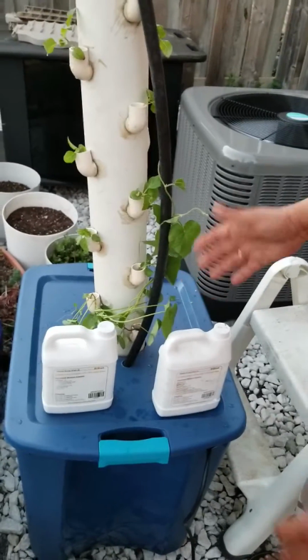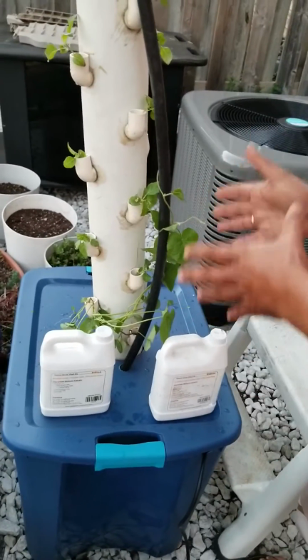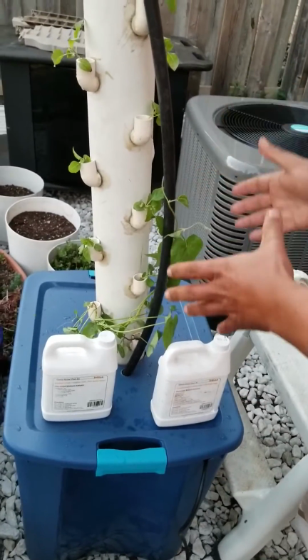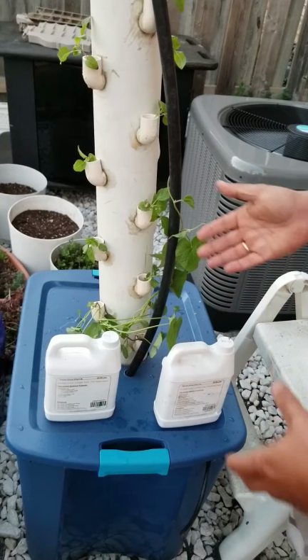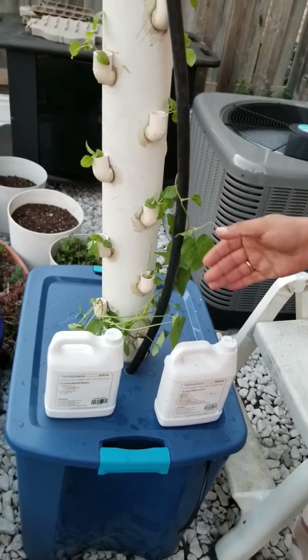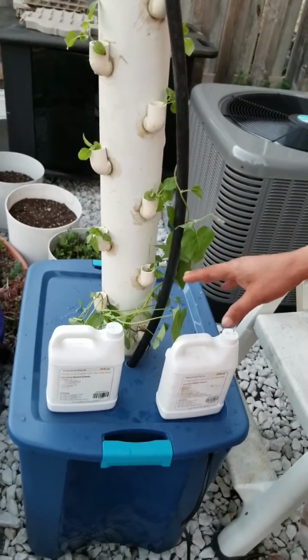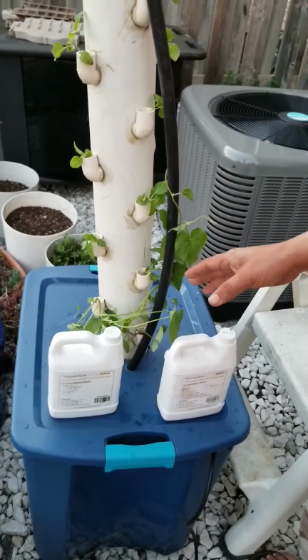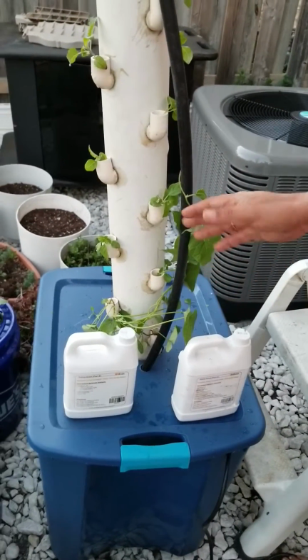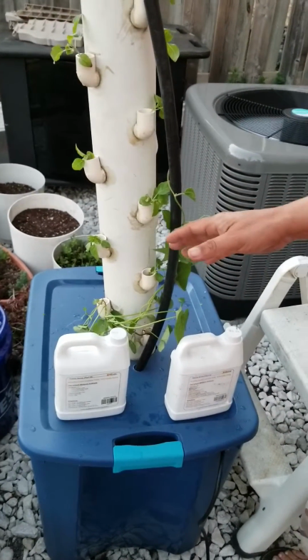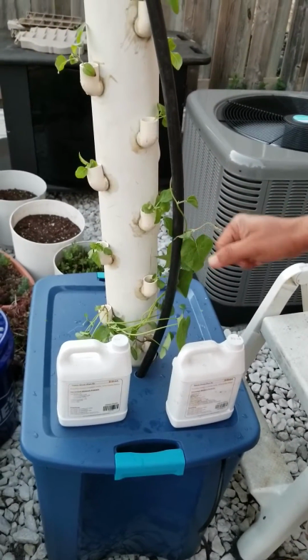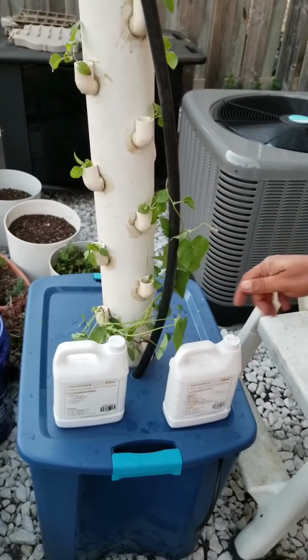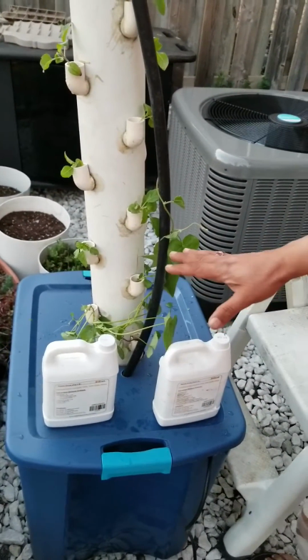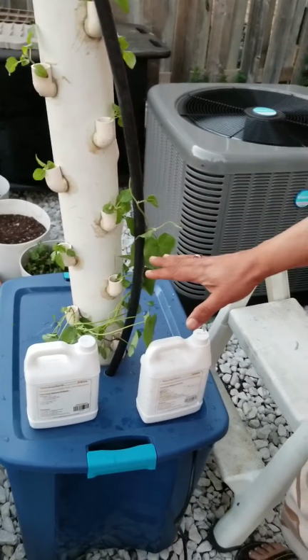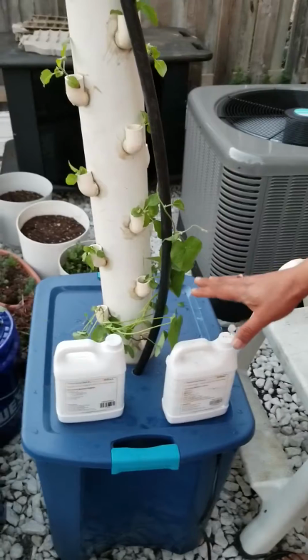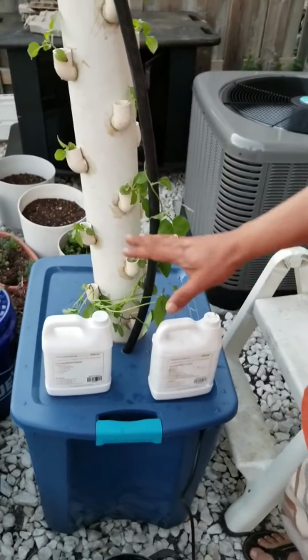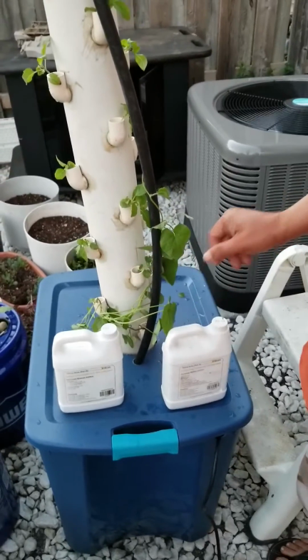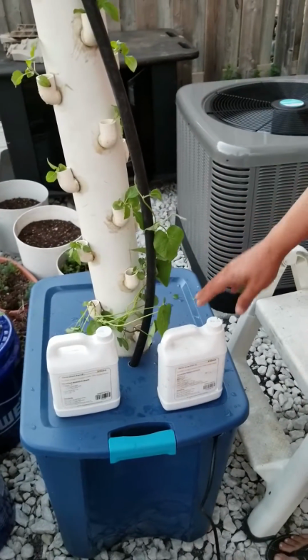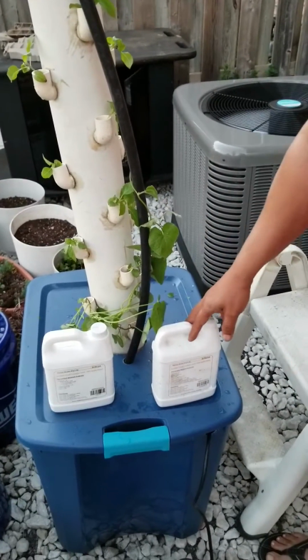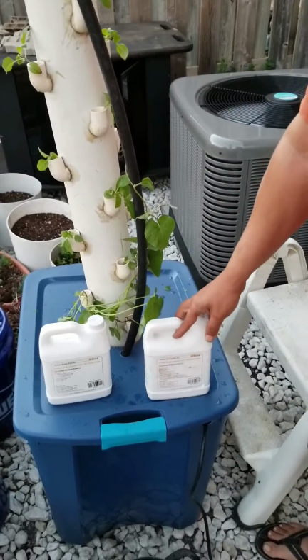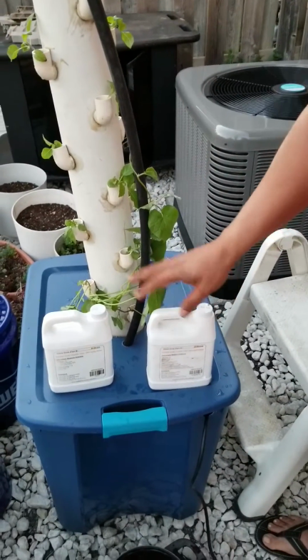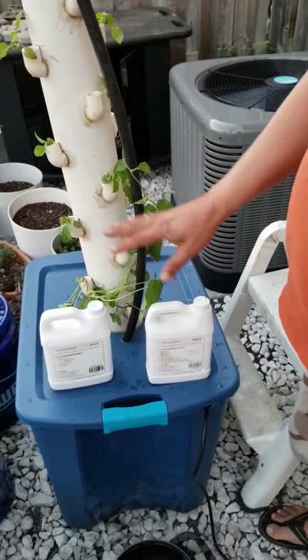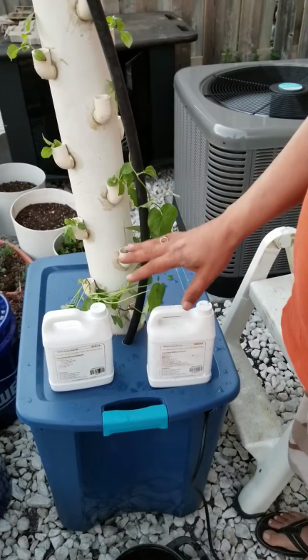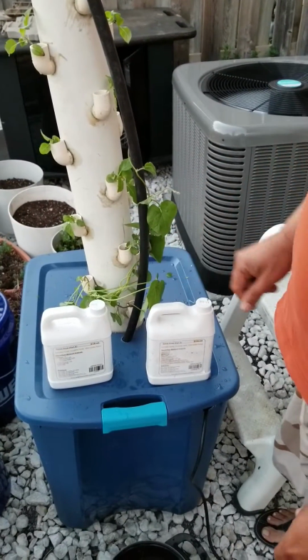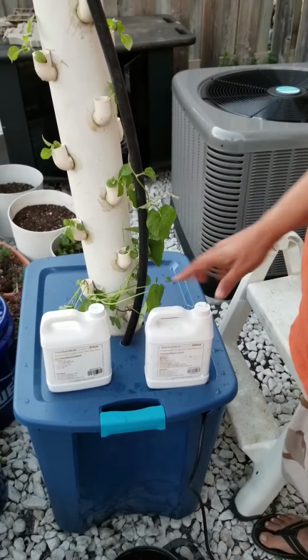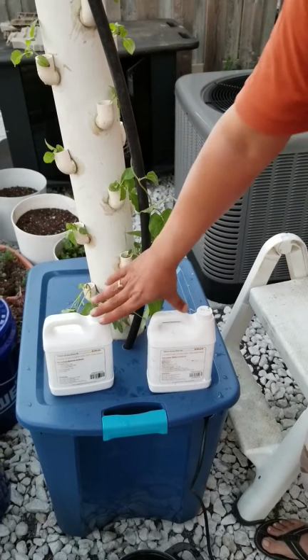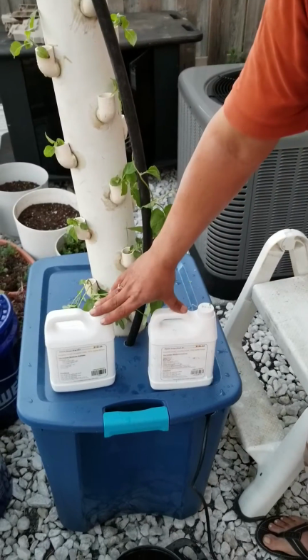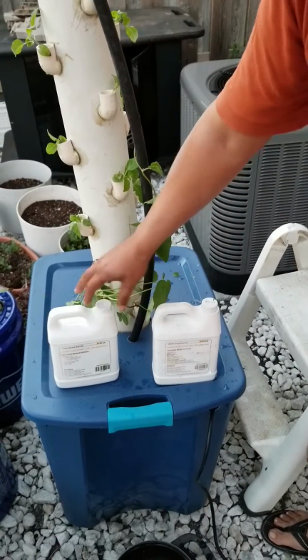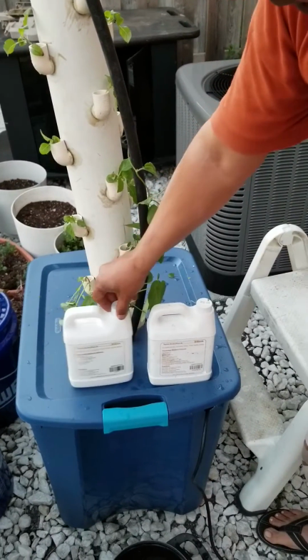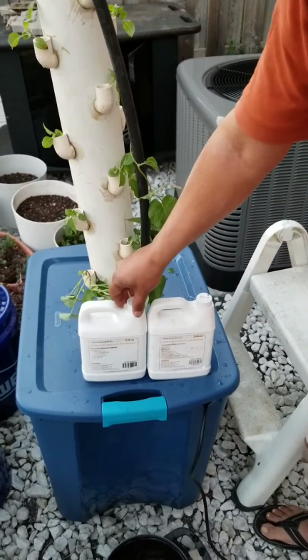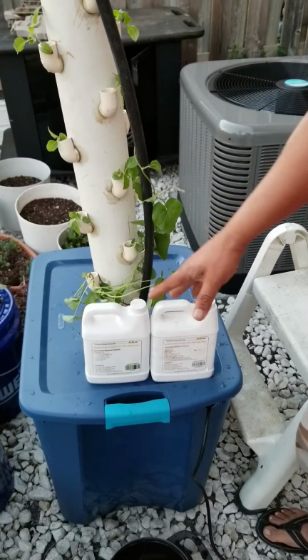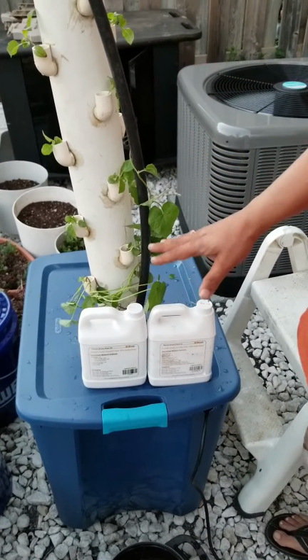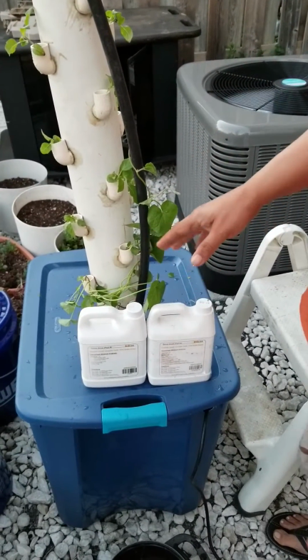Inside there is another bucket, so it's not a full 96 liters — it's less than that. I already added nutrition. I just wanted to show that this comes in Part A and Part B for vegetative growth.